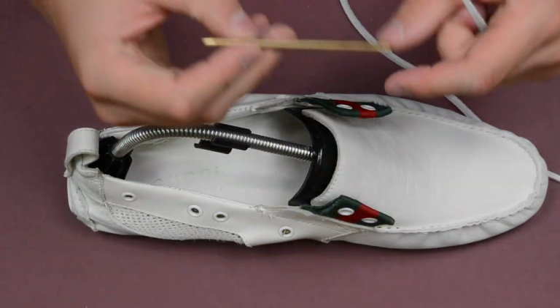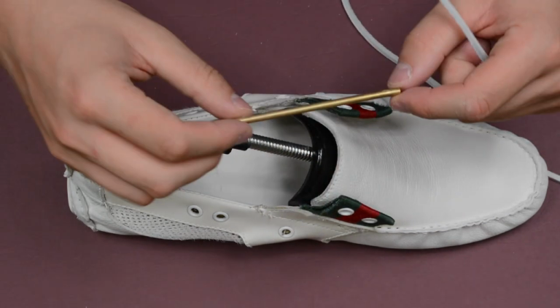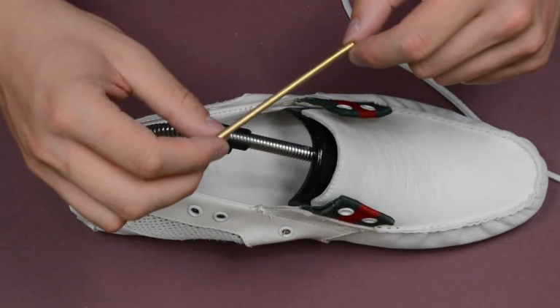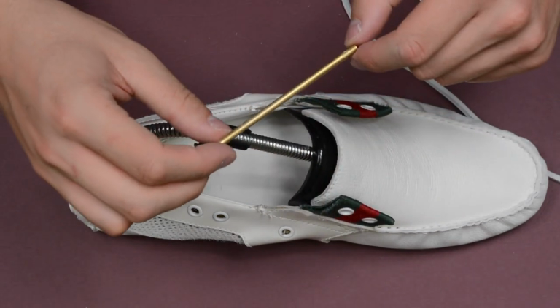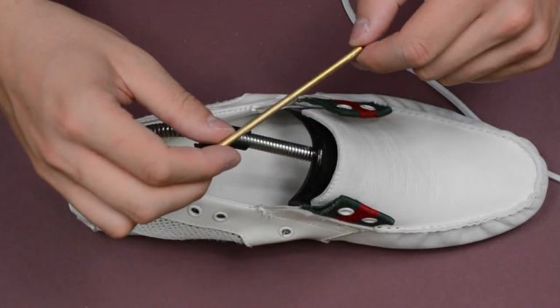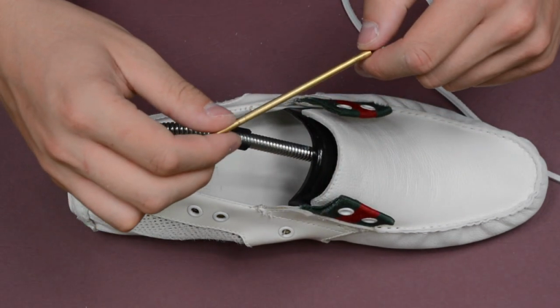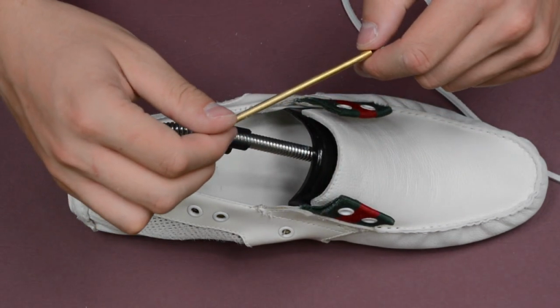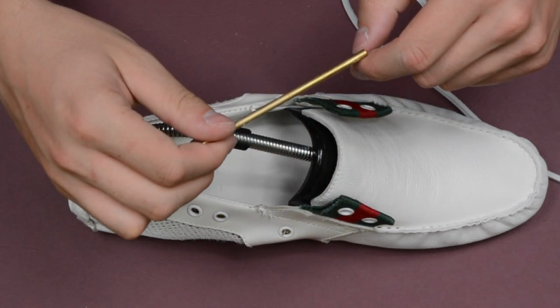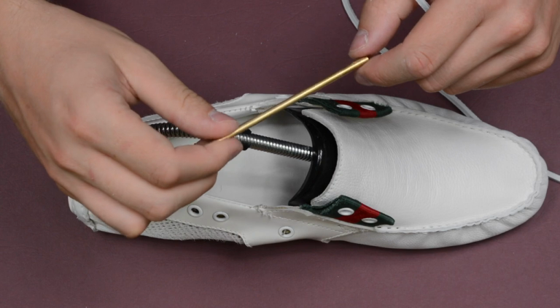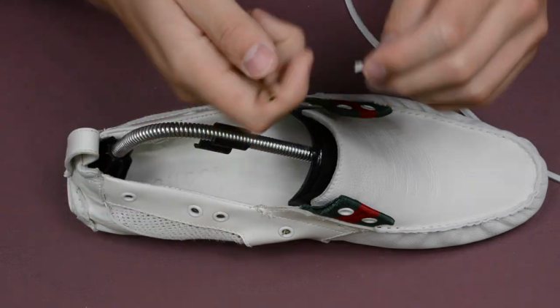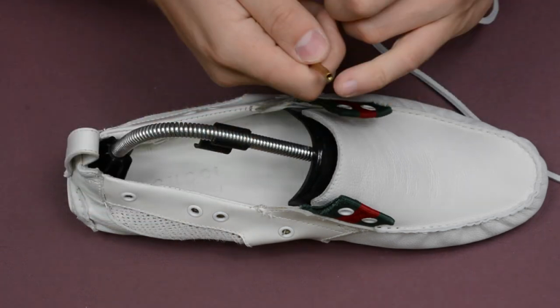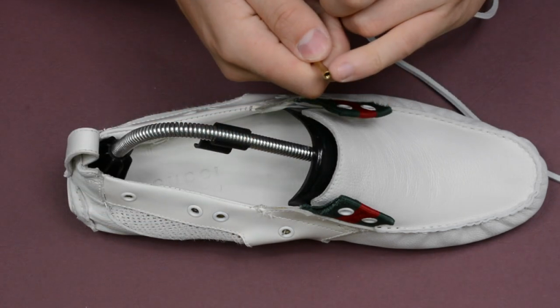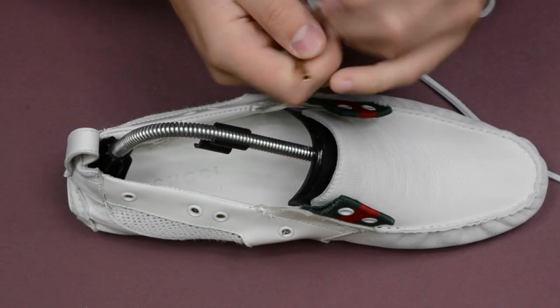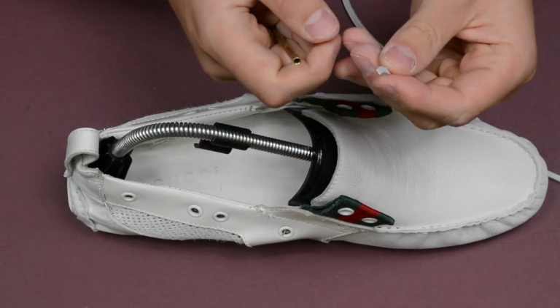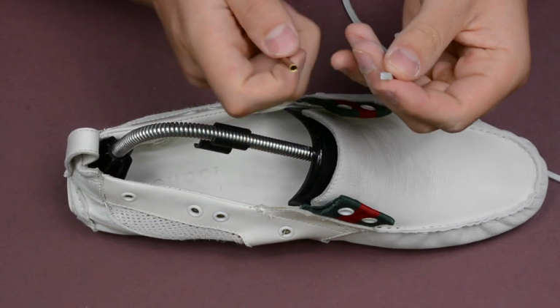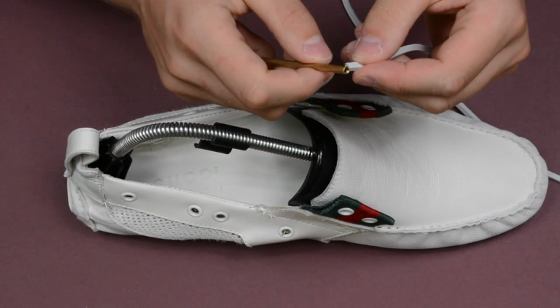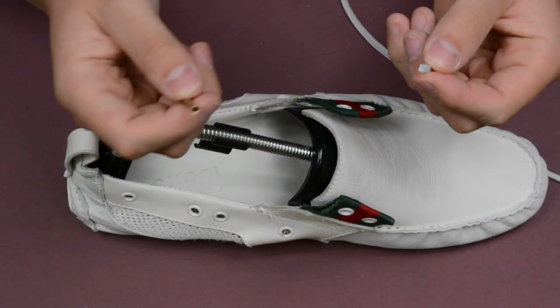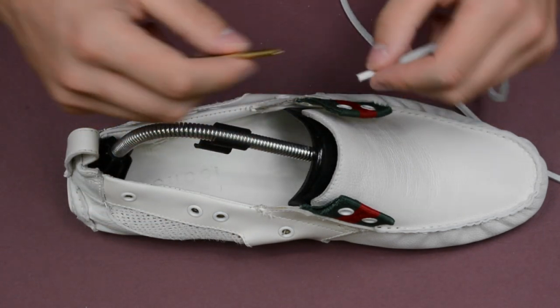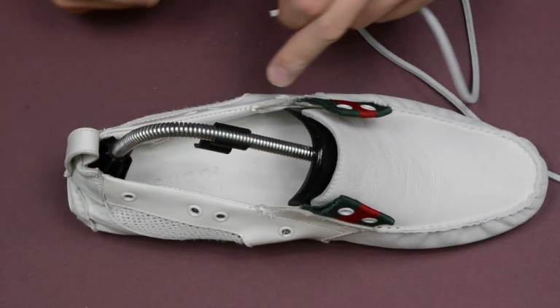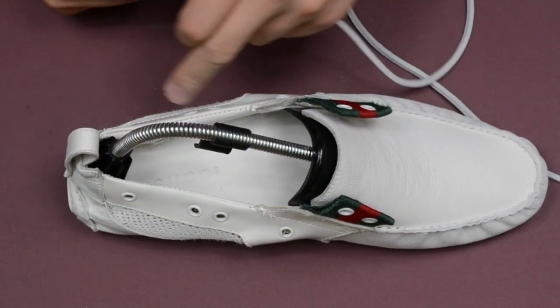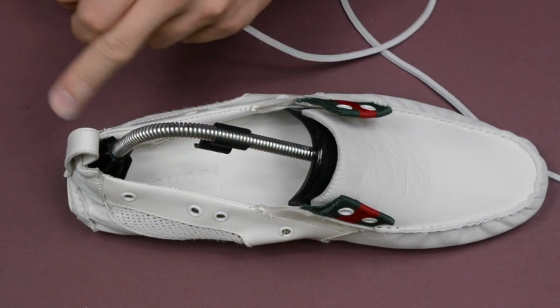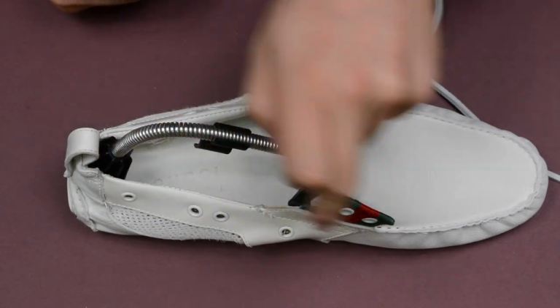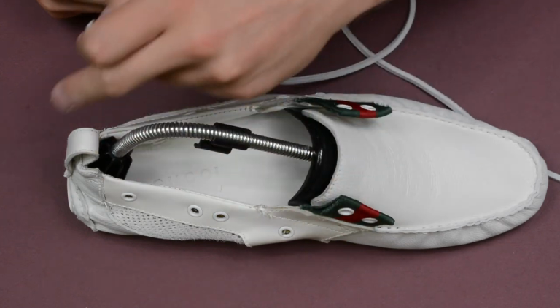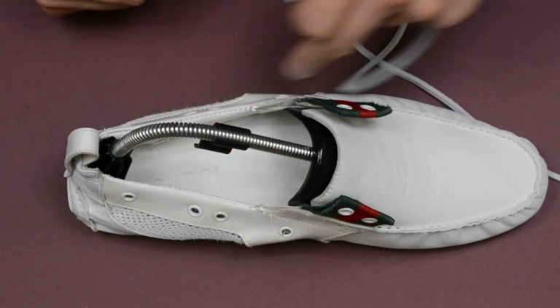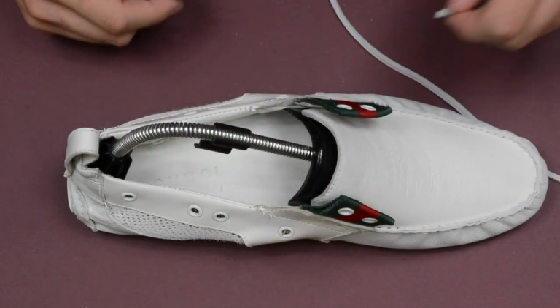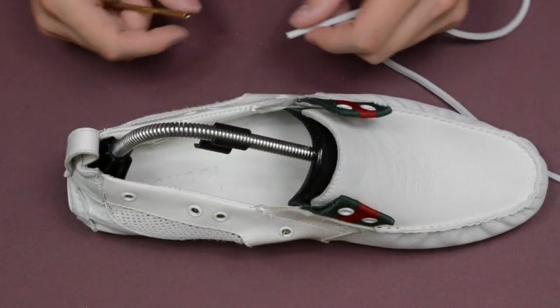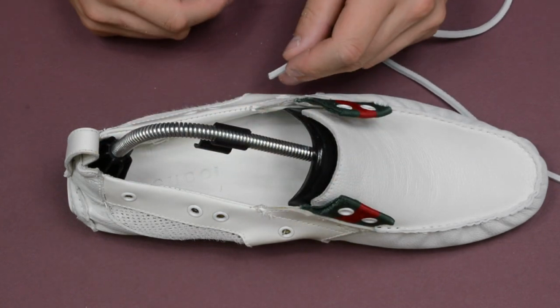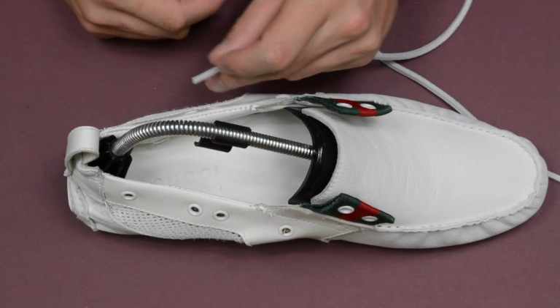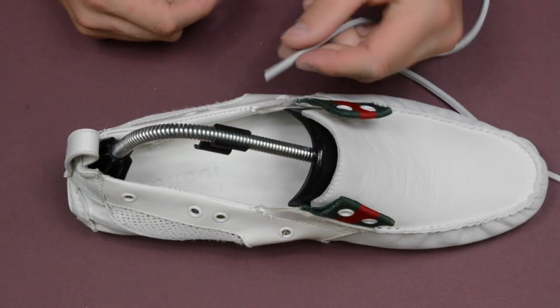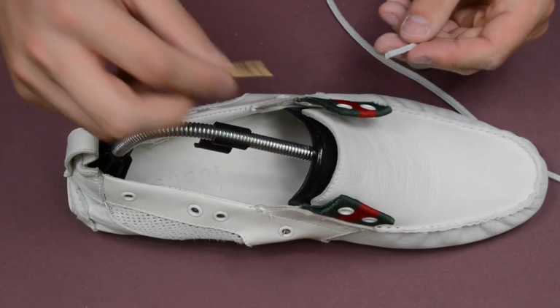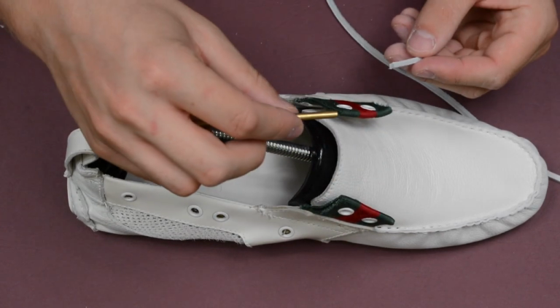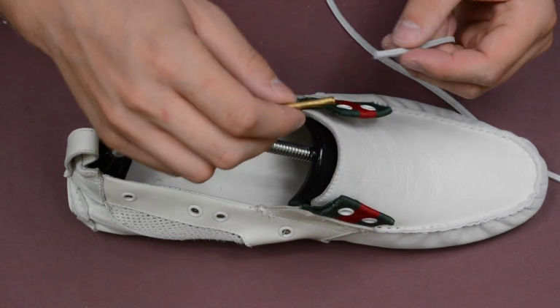The next thing we're going to use is this tool, which is a lace pick. It's got a little thread here and you just thread the lace into it, and it makes it a lot easier for winding it around the shoe. This is literally impossible to do without one of these.